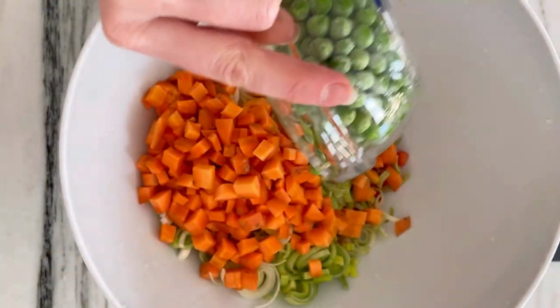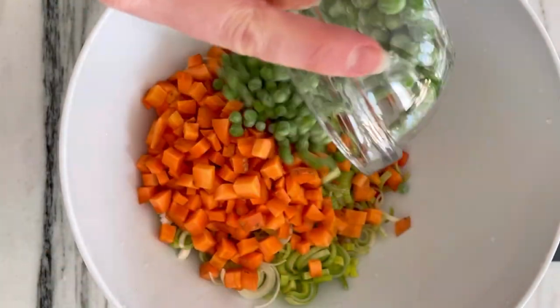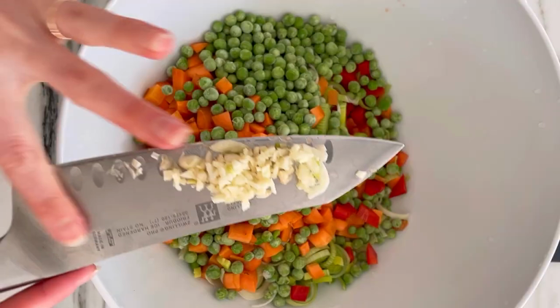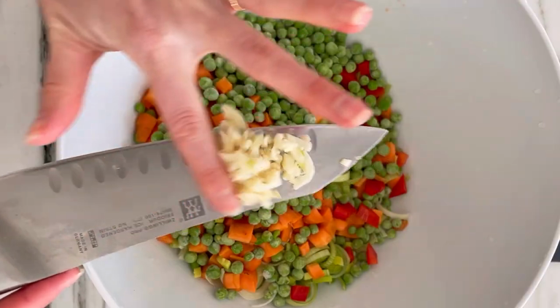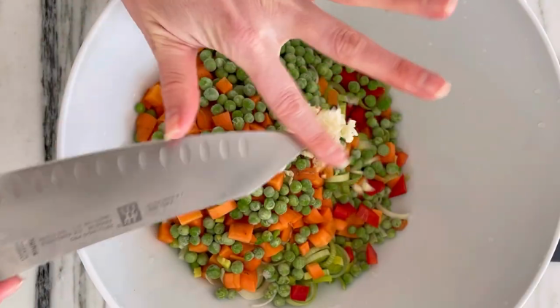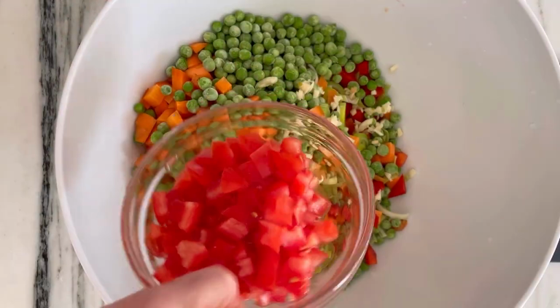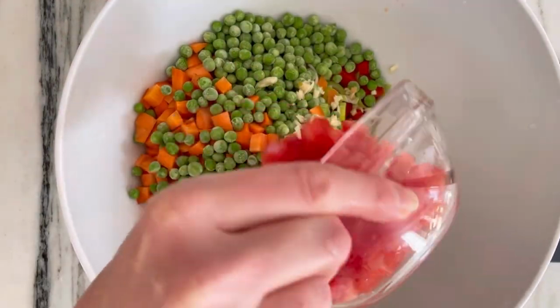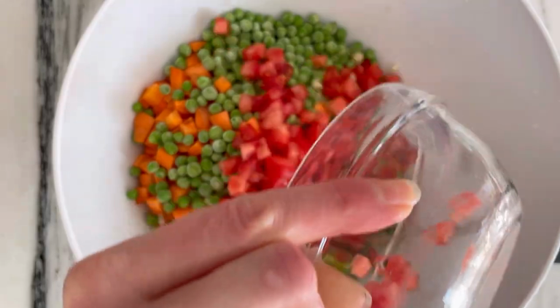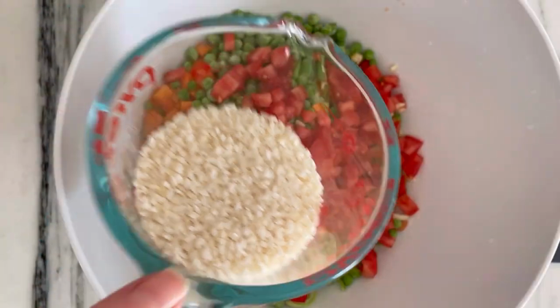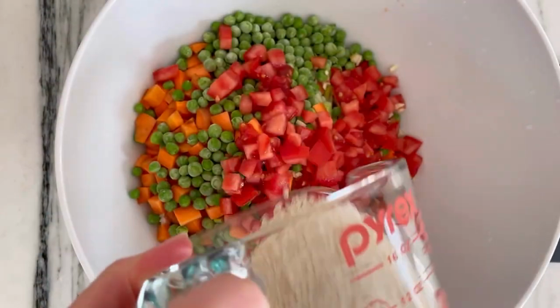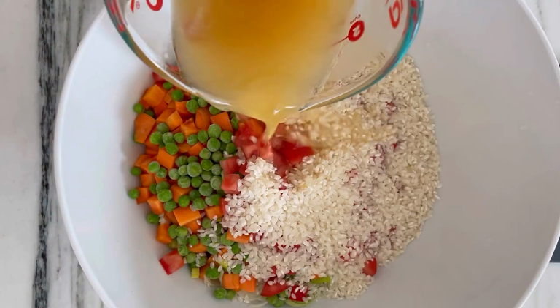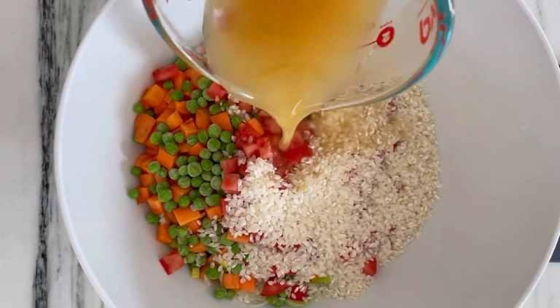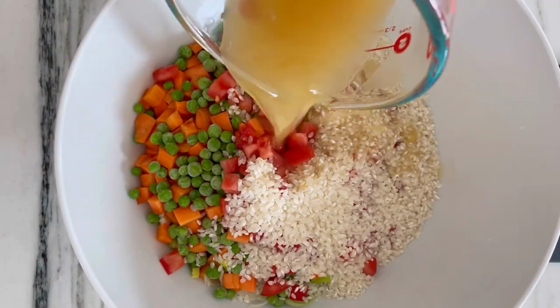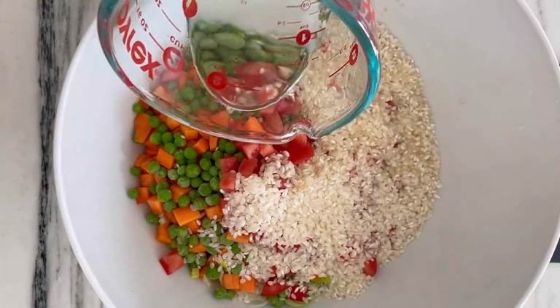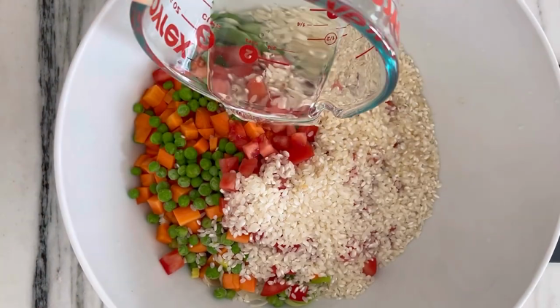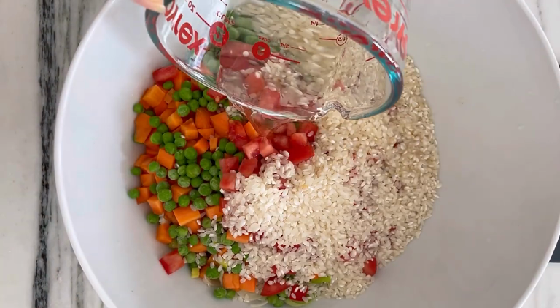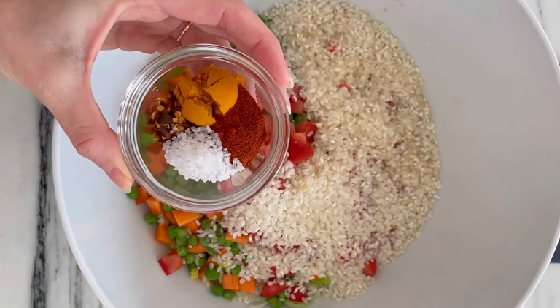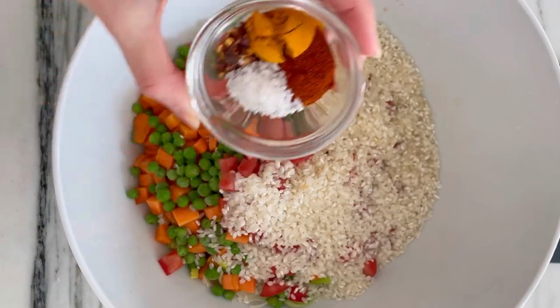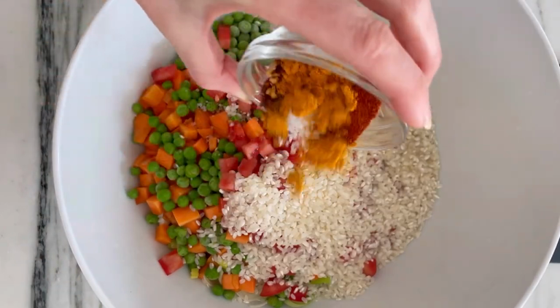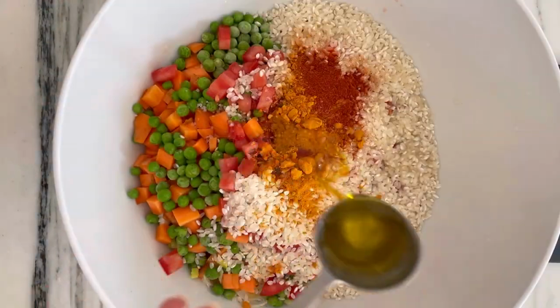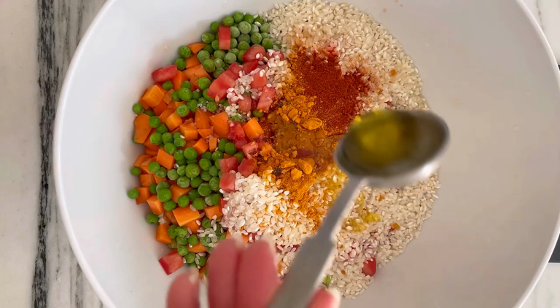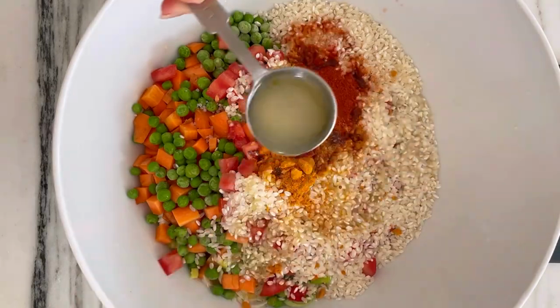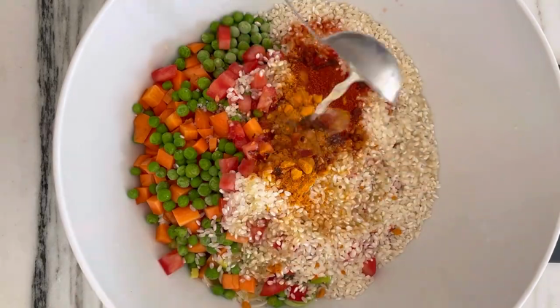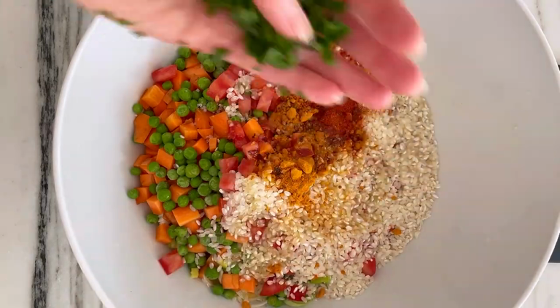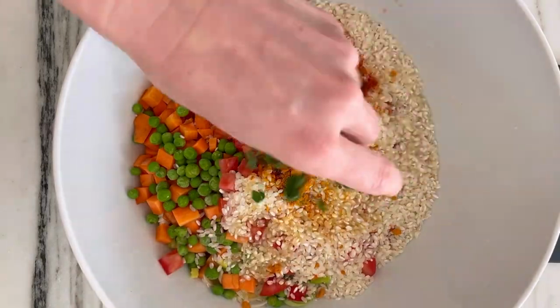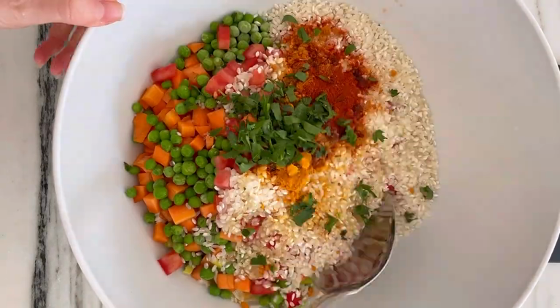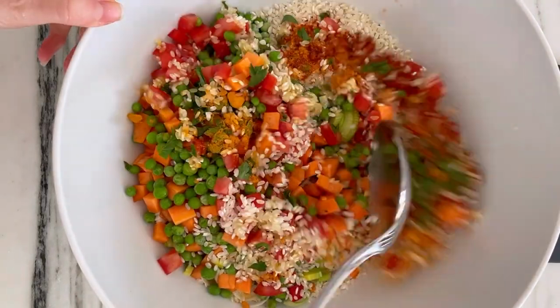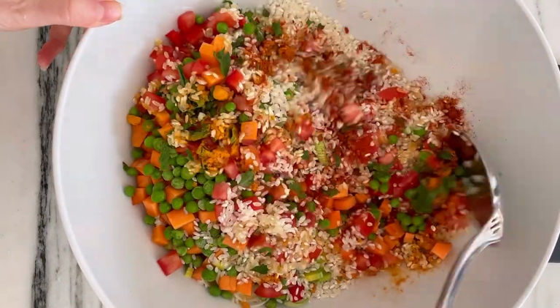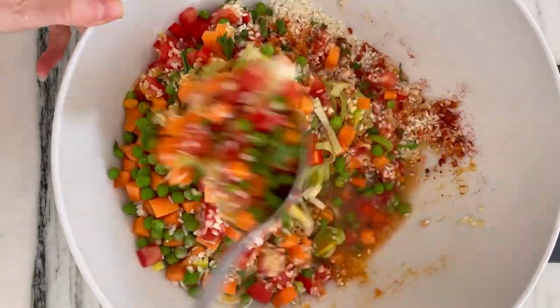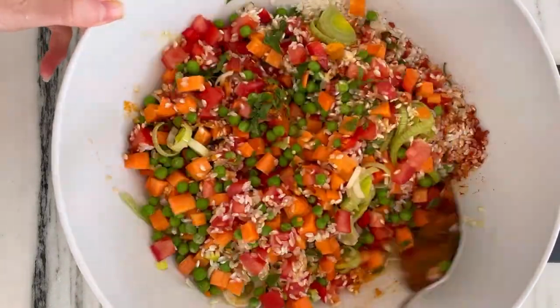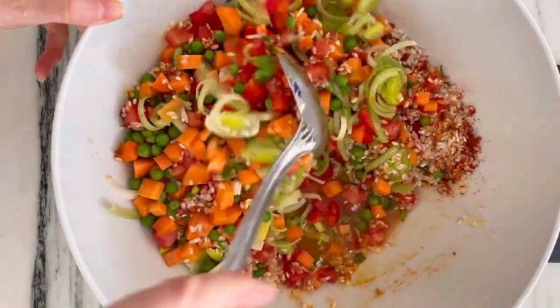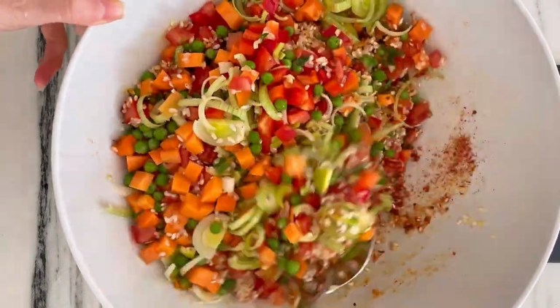We're going to start with lots of veggies: bell pepper, carrots, leeks, peas, and tomatoes. Arborio or bamba rice, chicken stock, and a little white wine. Smoked paprika, turmeric, and red chili flakes. Turmeric is my saffron hack, but of course you can use saffron for a more authentic taste.